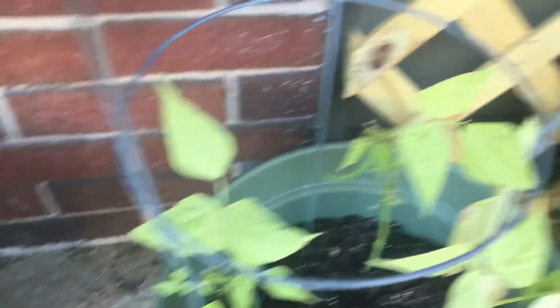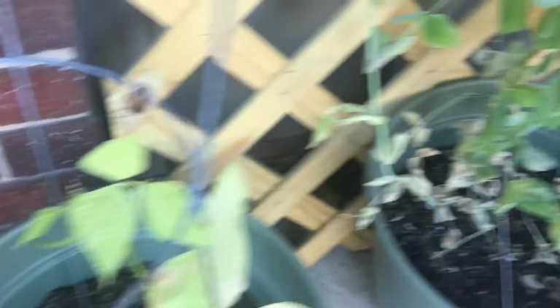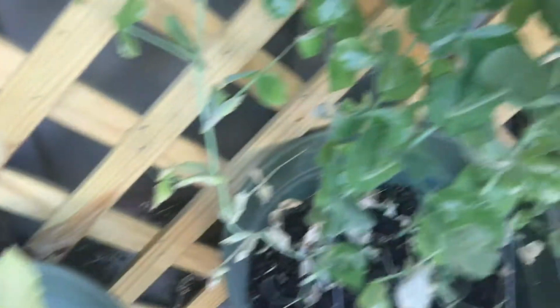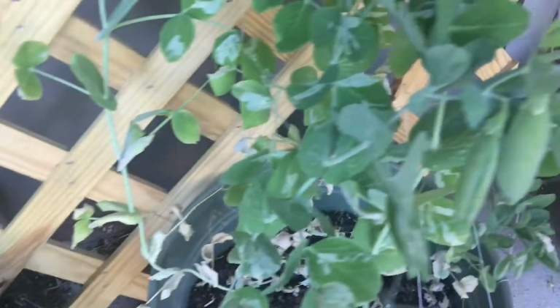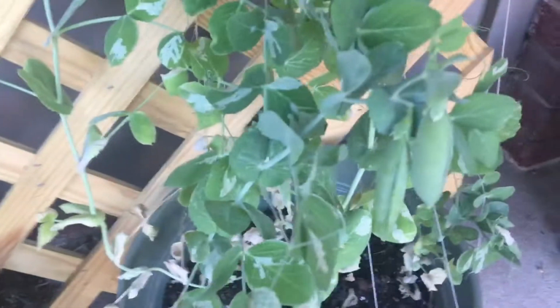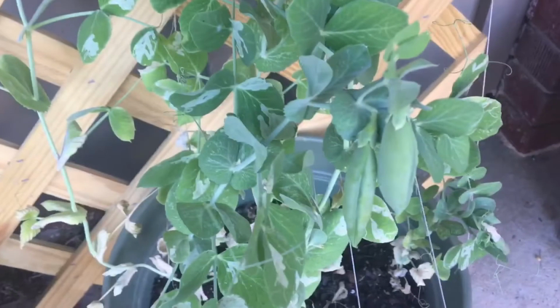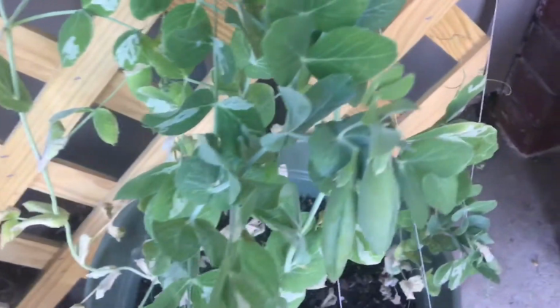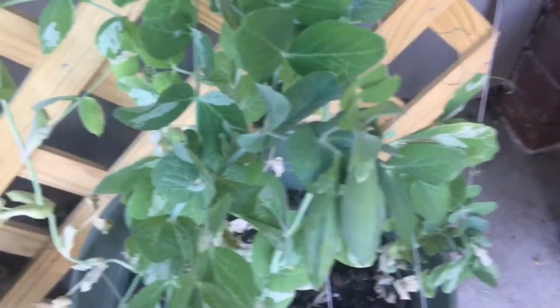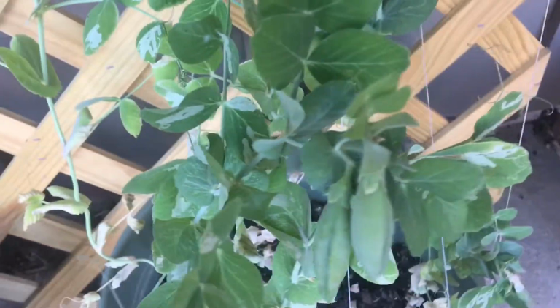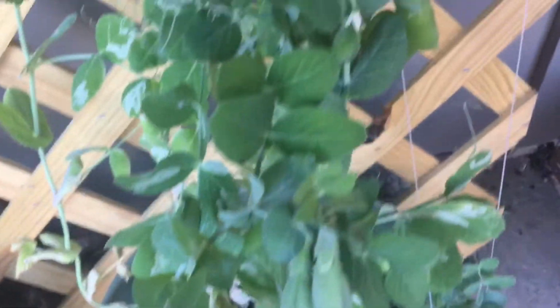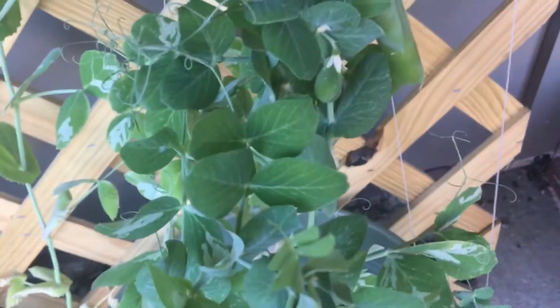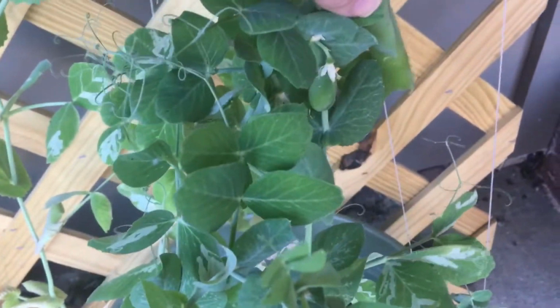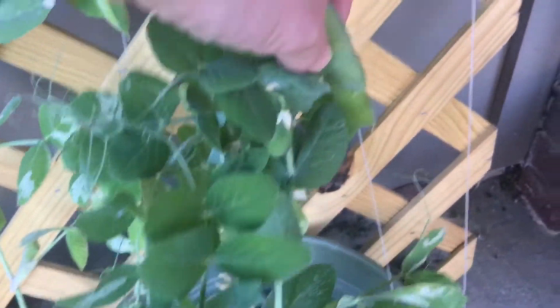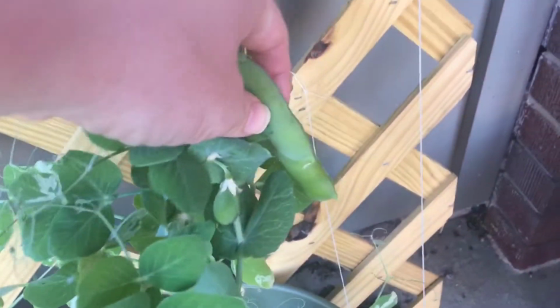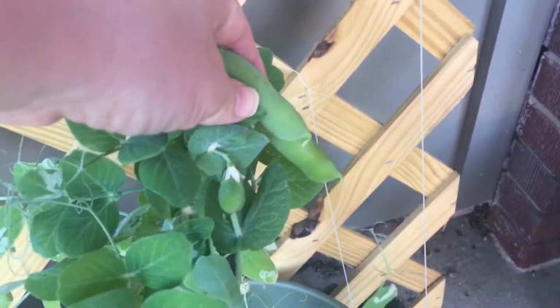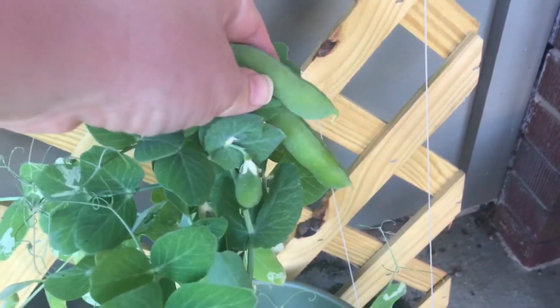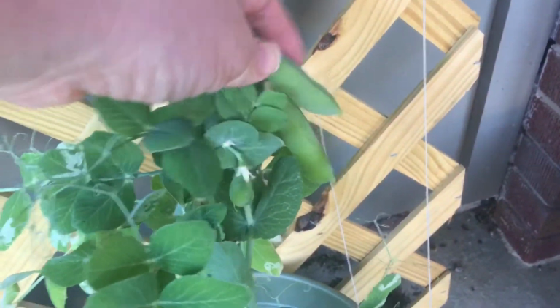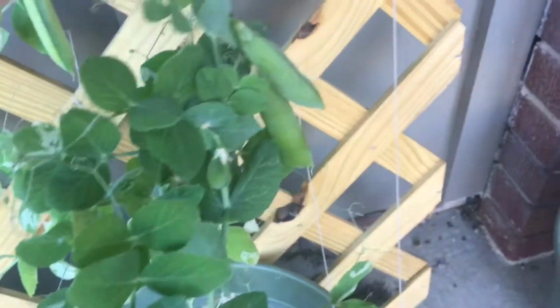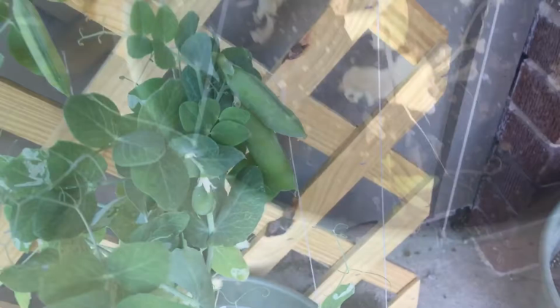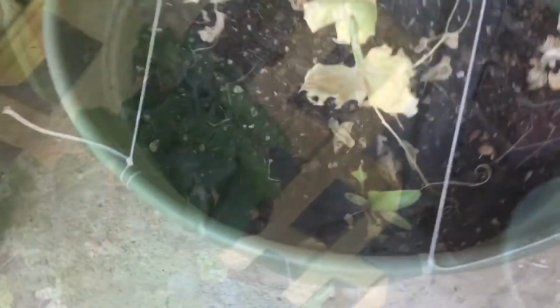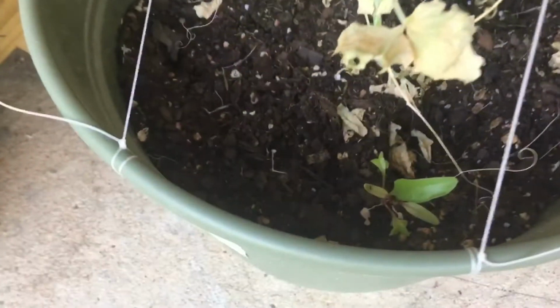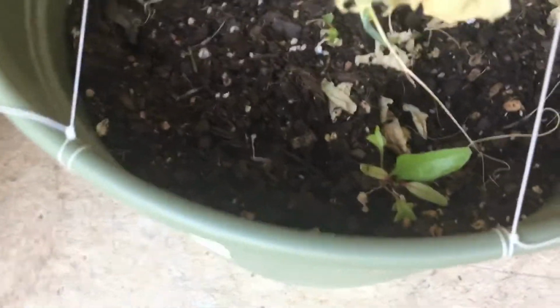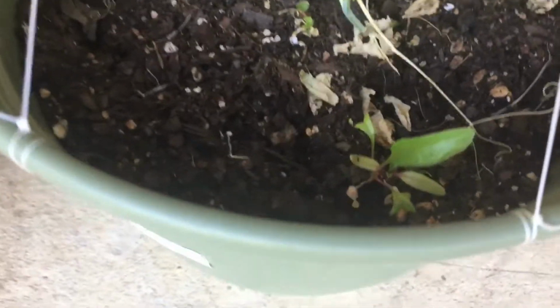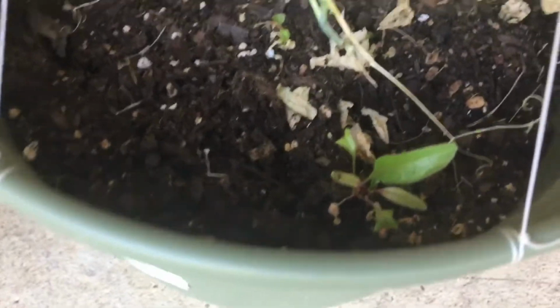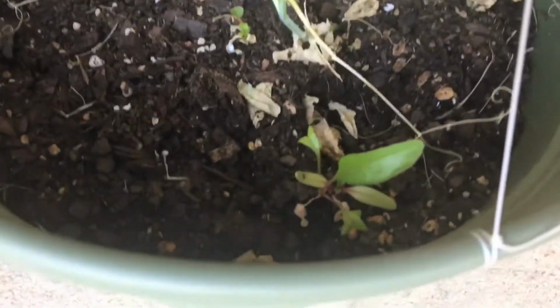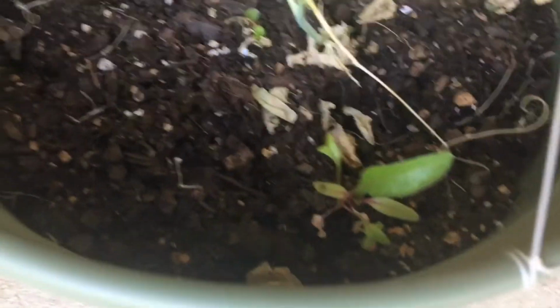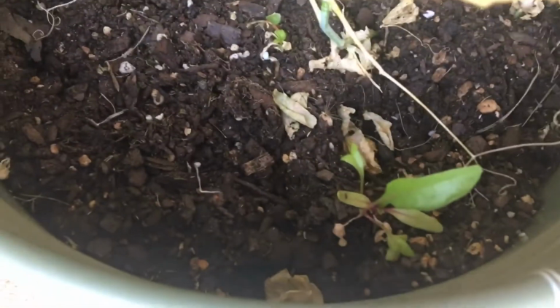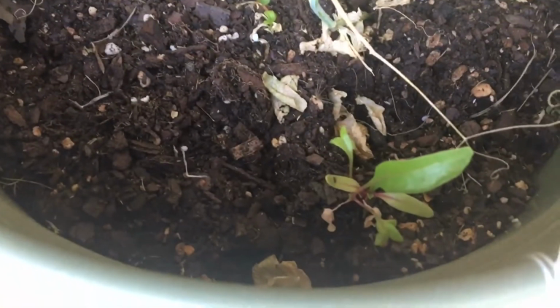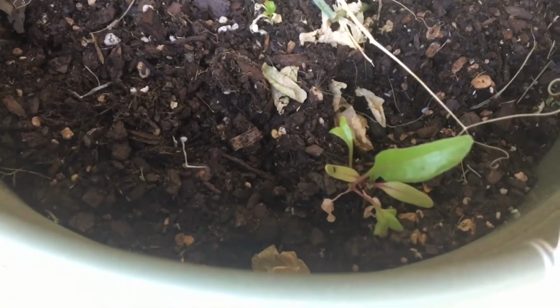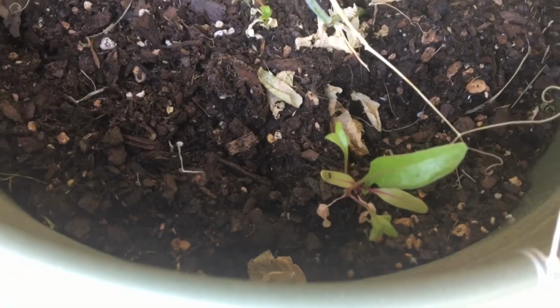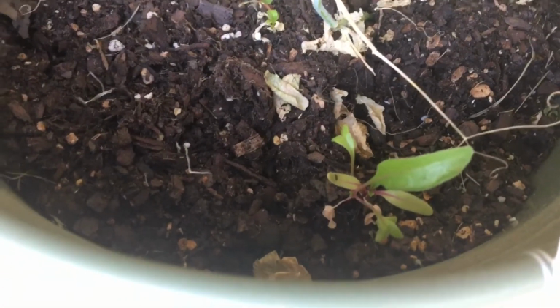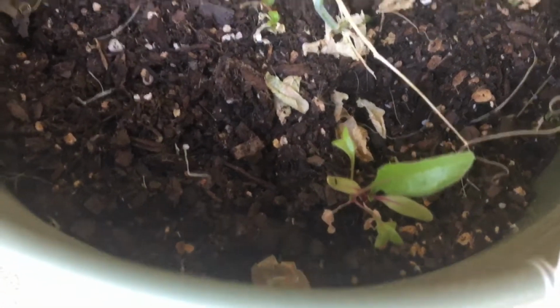If you come over here, we have our little duck. Whoa! There are flowers. Swiss chard.